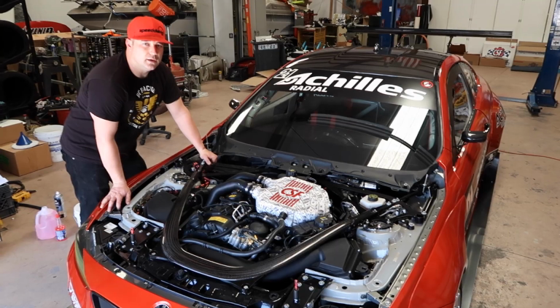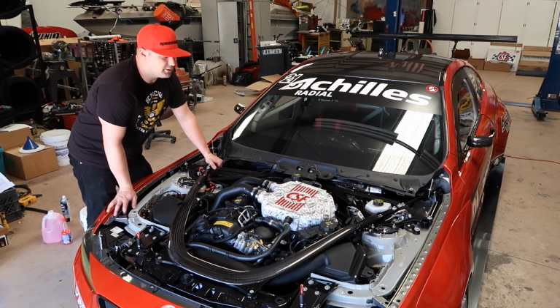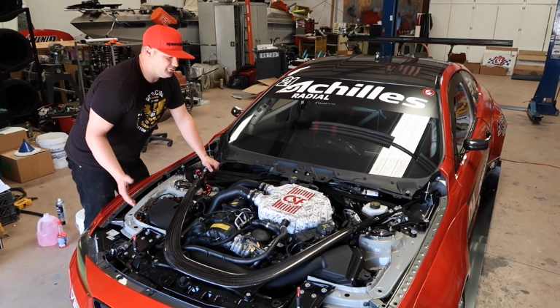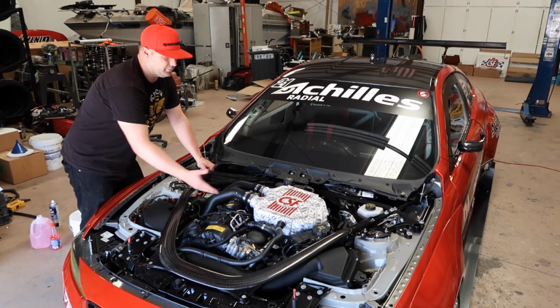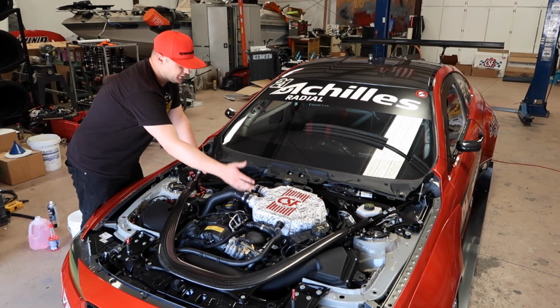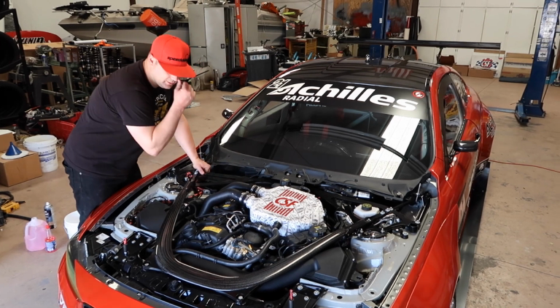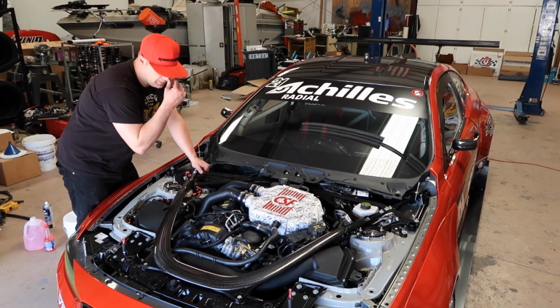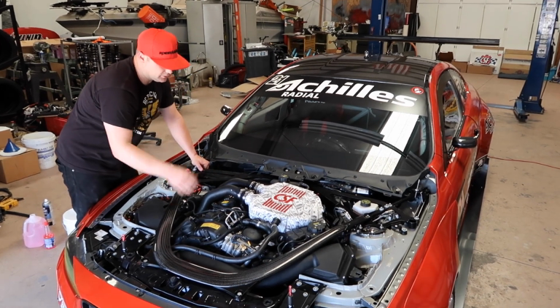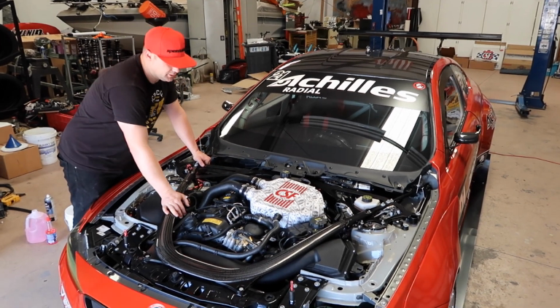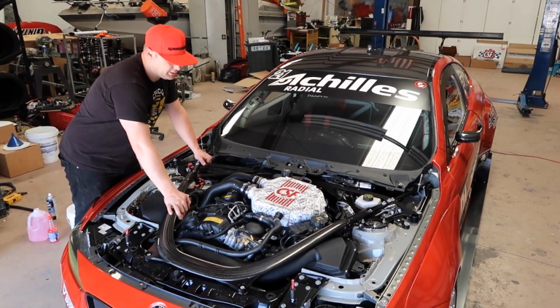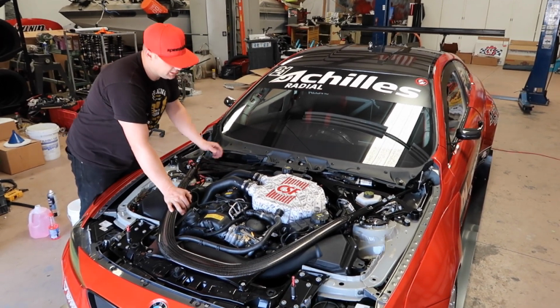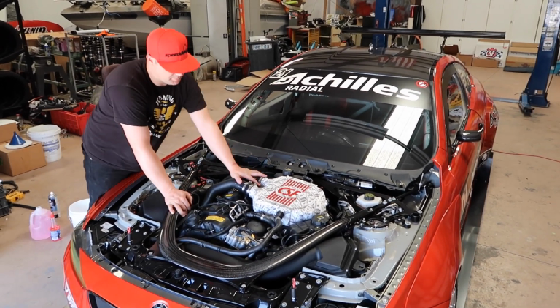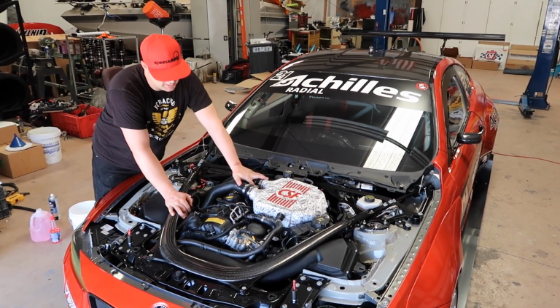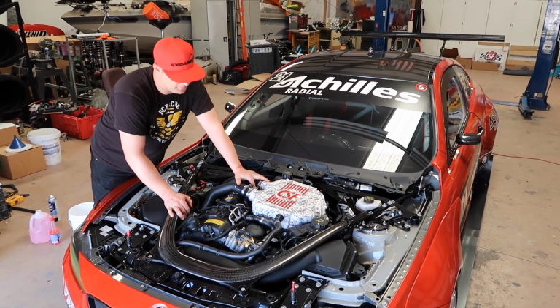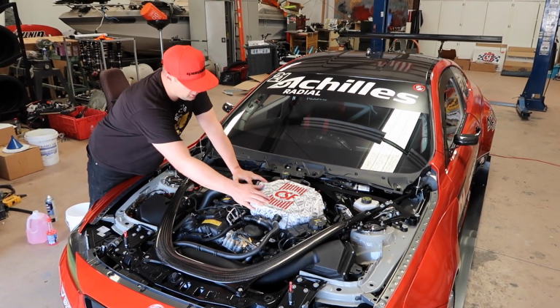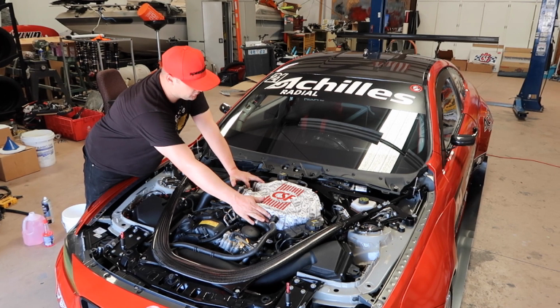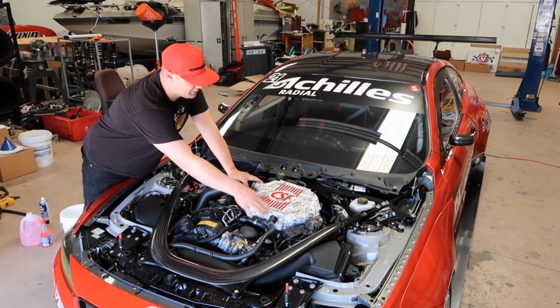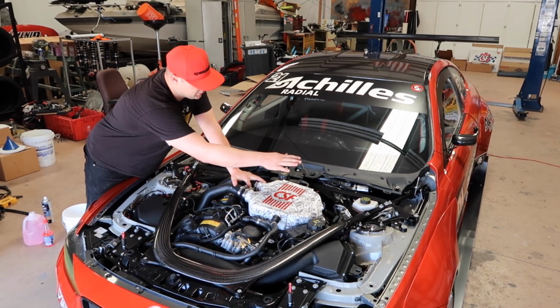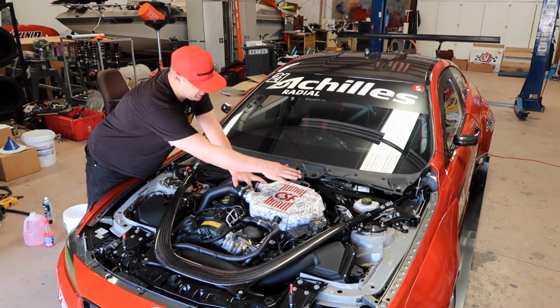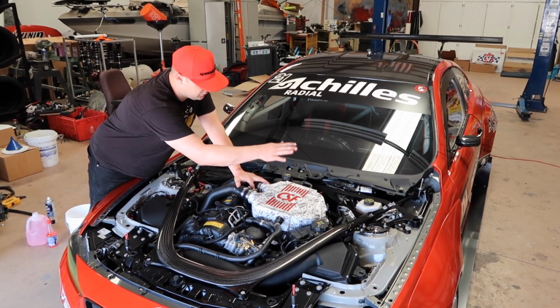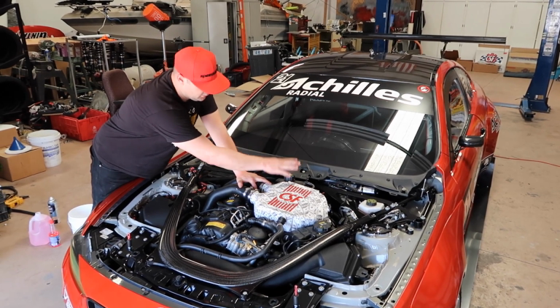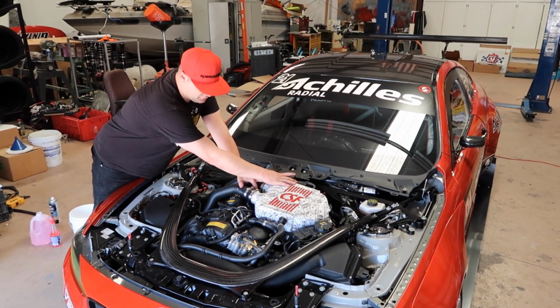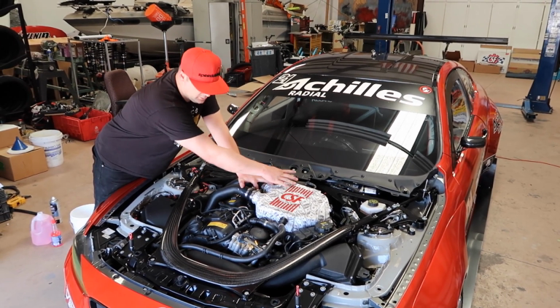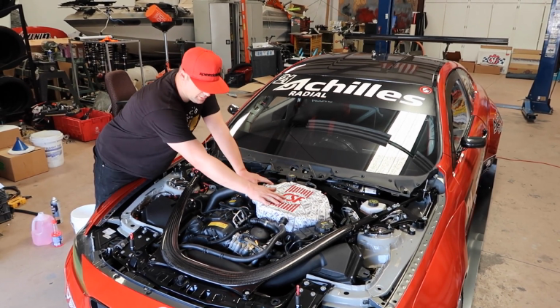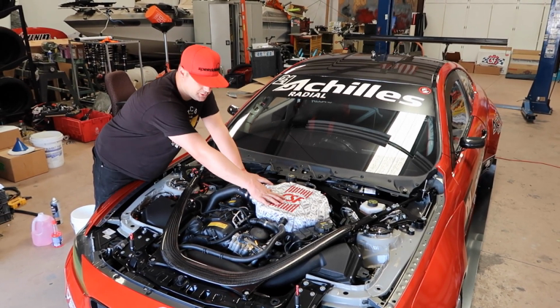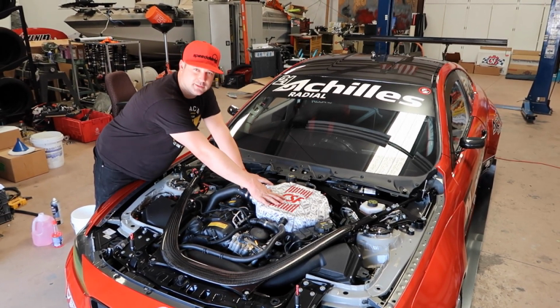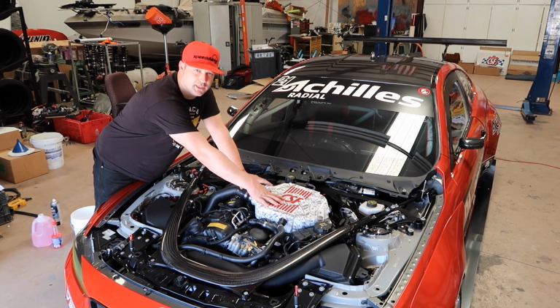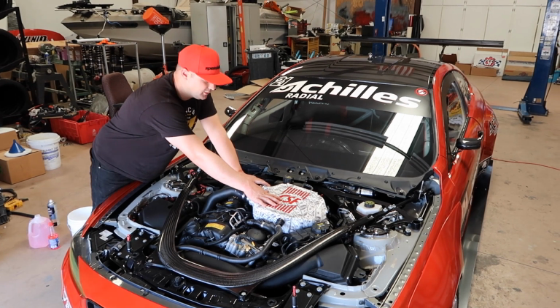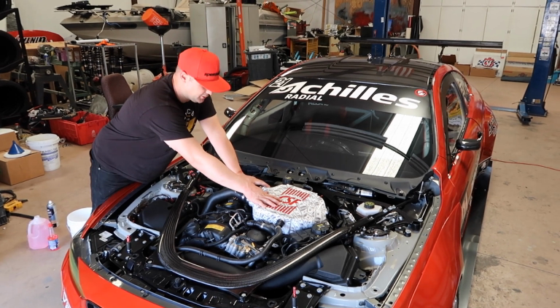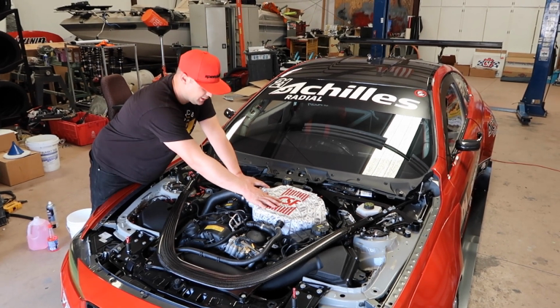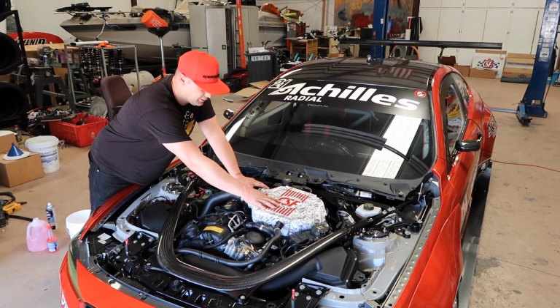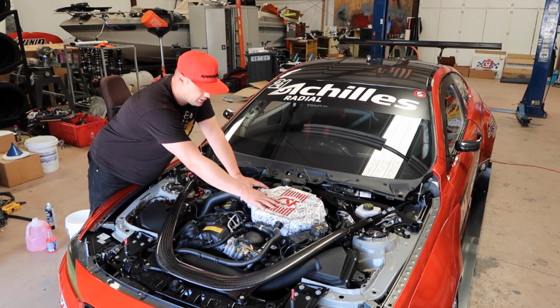All right guys, we're all finished up. As you can see, the cooler's in place now. We've got charge pipes hooked back up, all of our coolant lines, our electrical, reservoir — everything's been checked and double checked just to make sure that it's tight and it's ready to go.